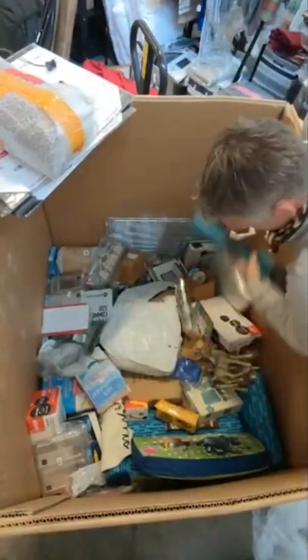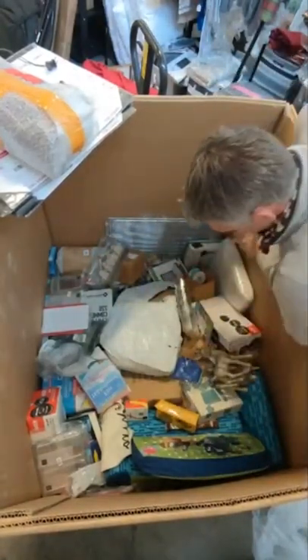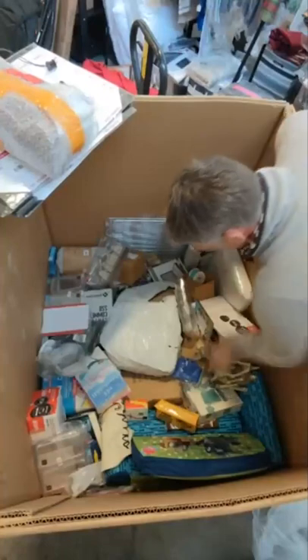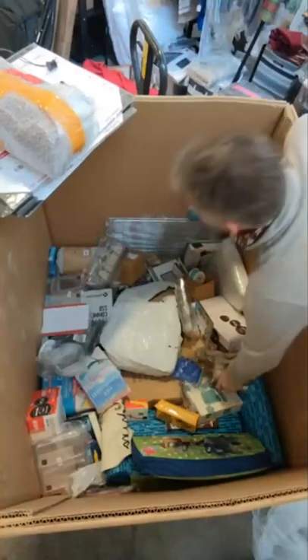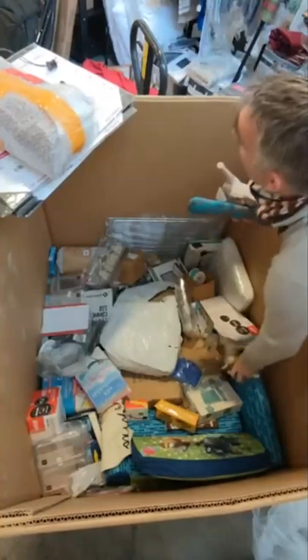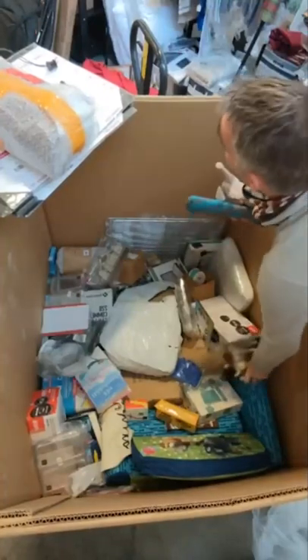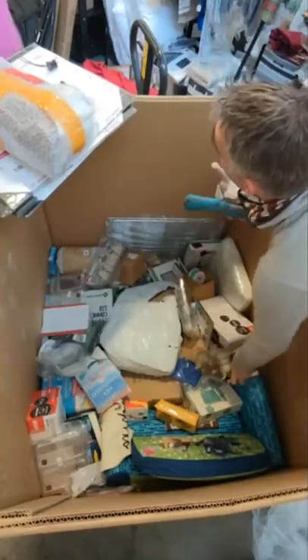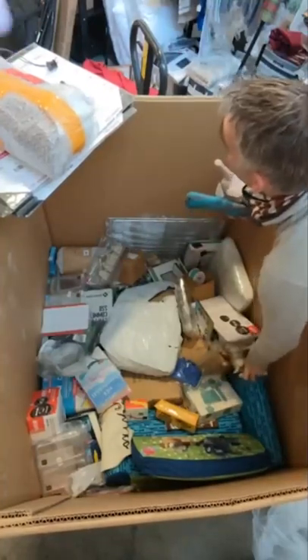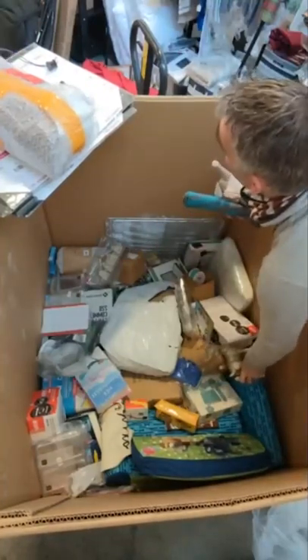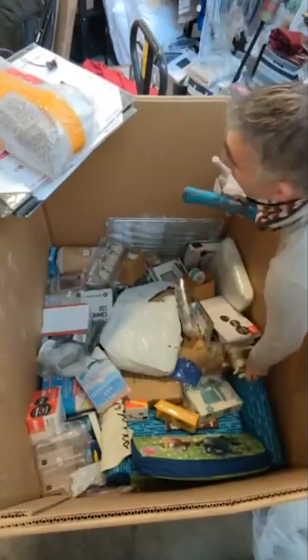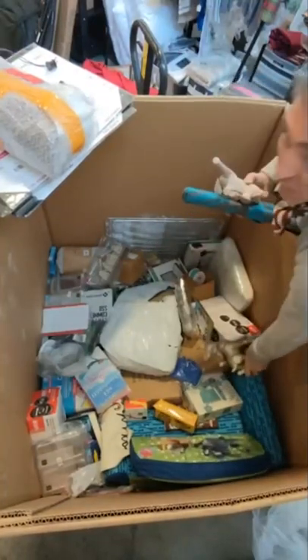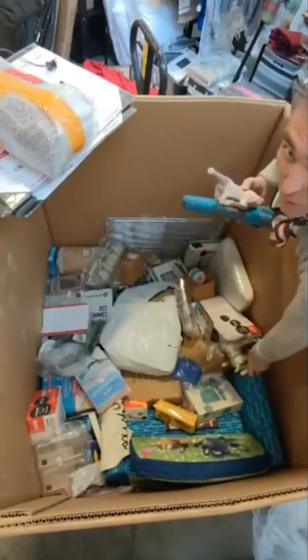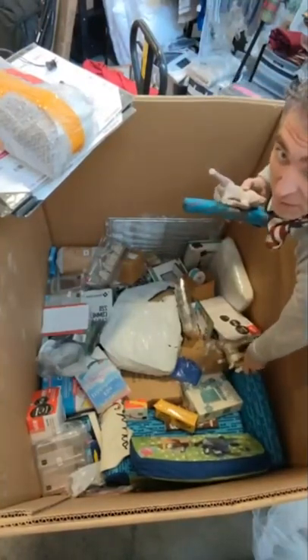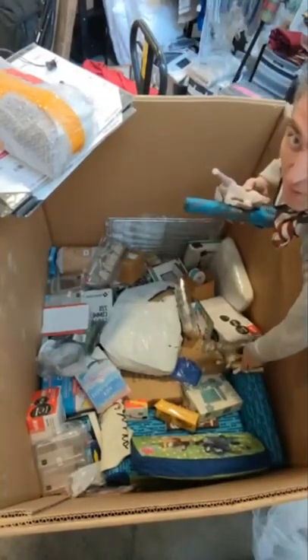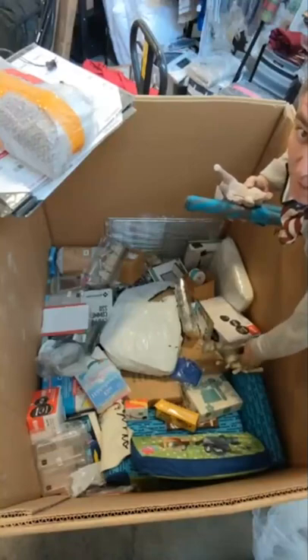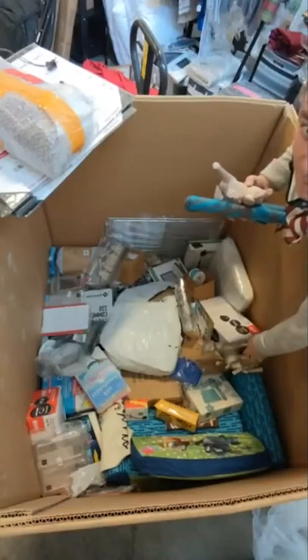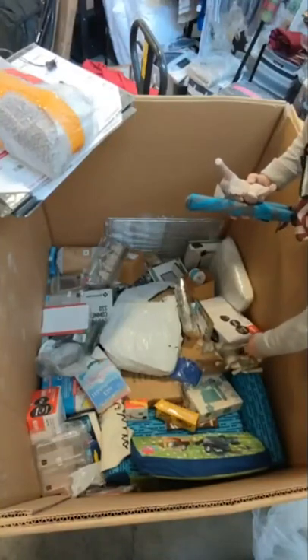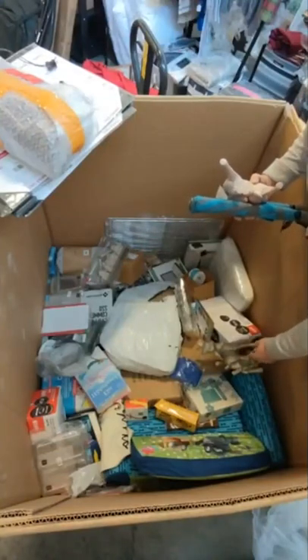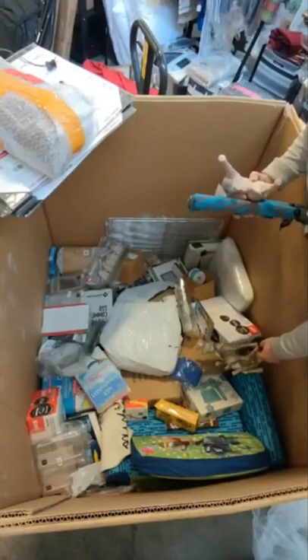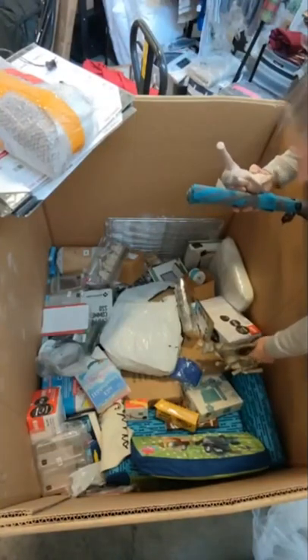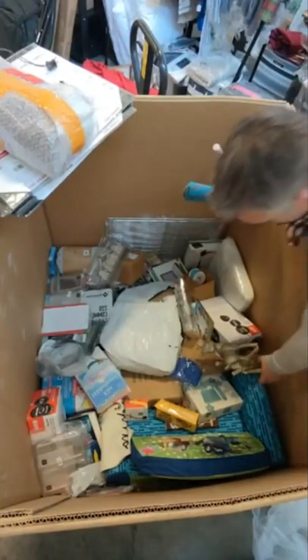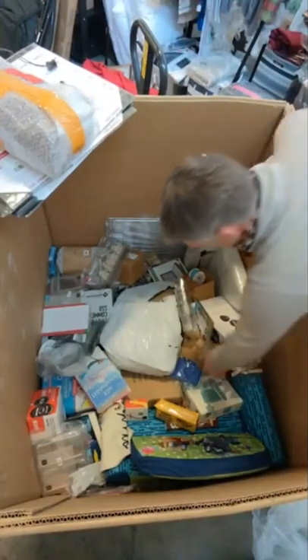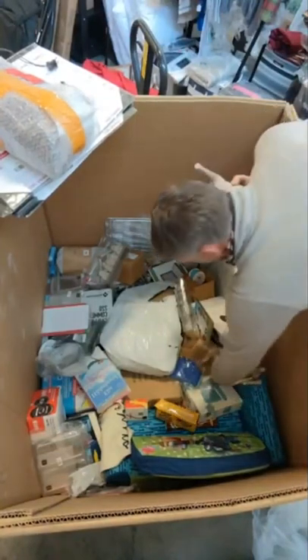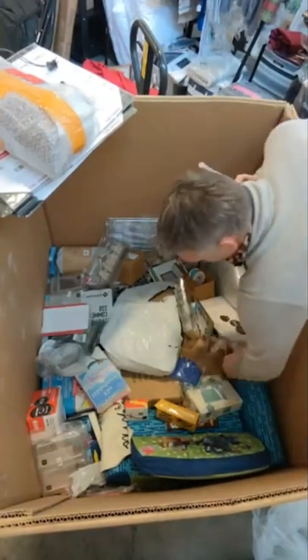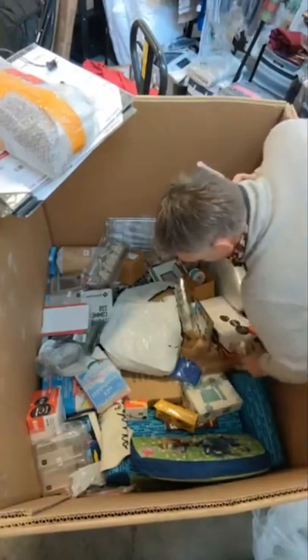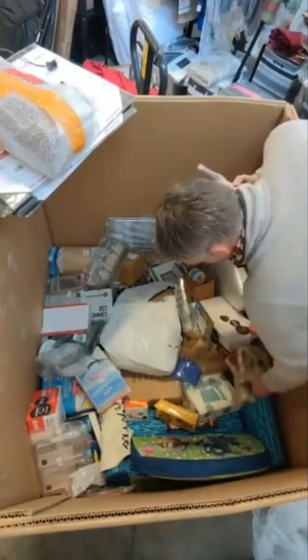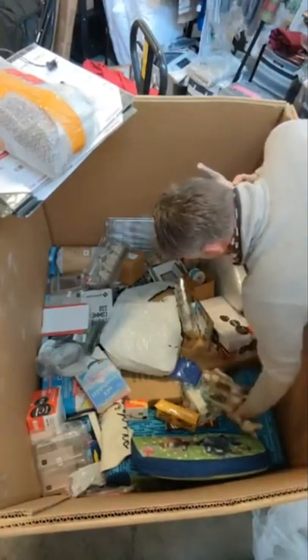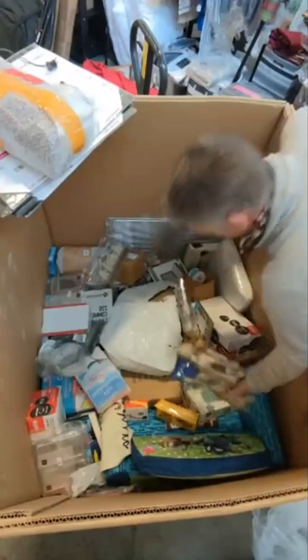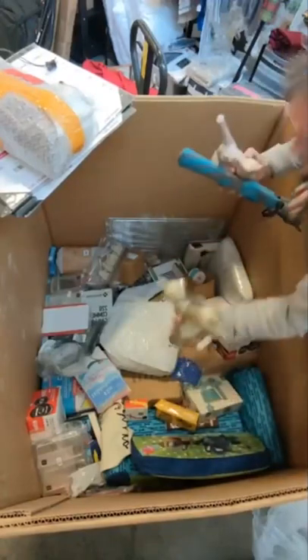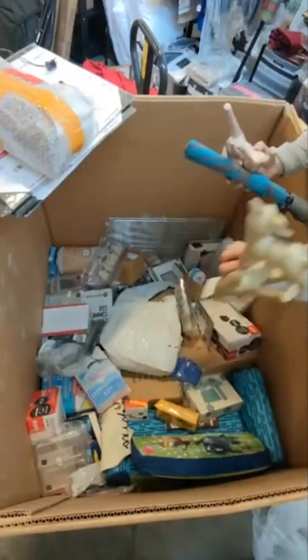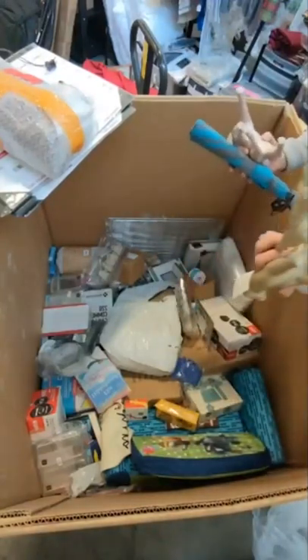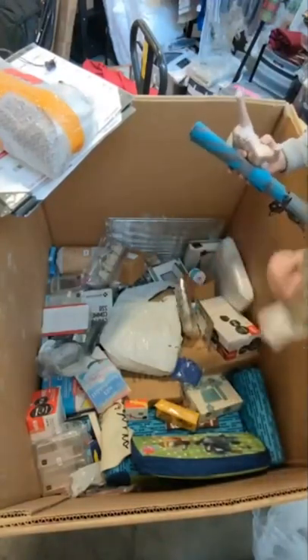More umbrellas. On the pregnancy pillow — they are $15, they normally sell for $35. More little deer.